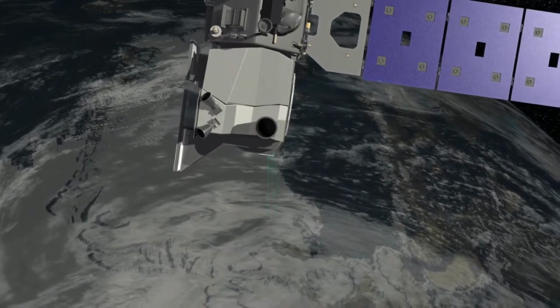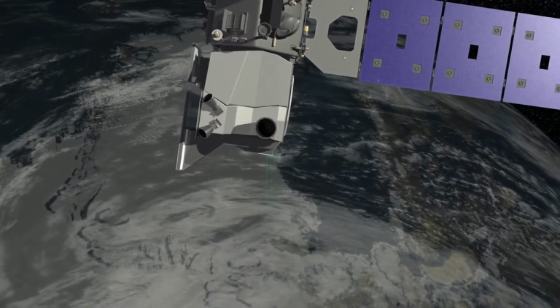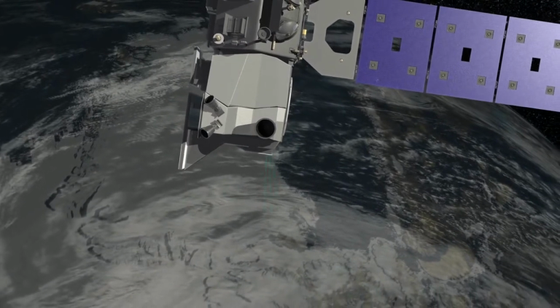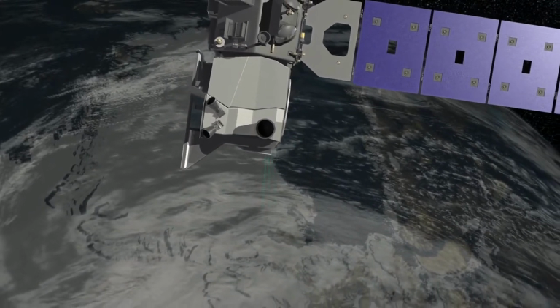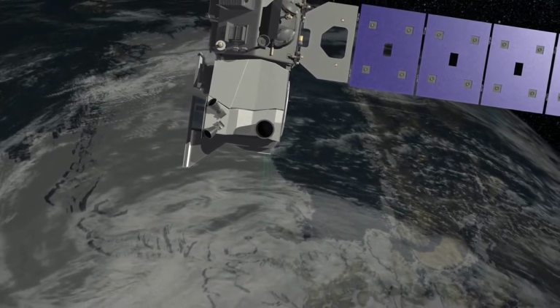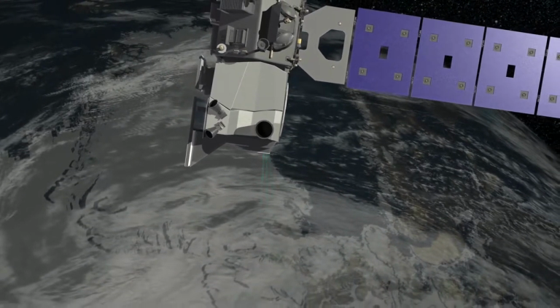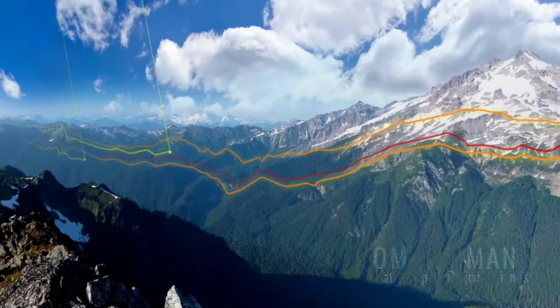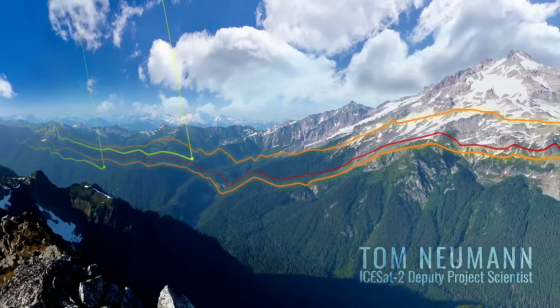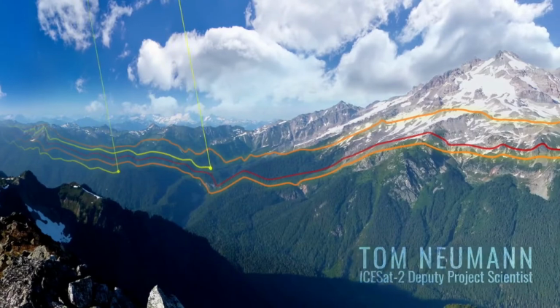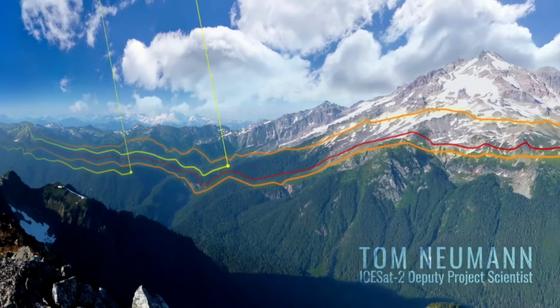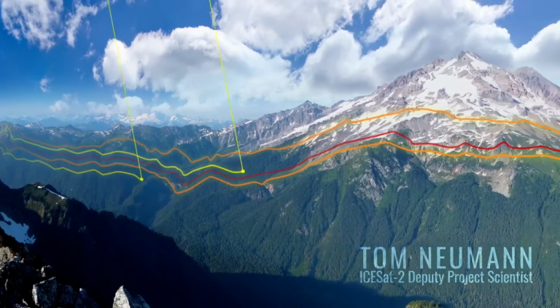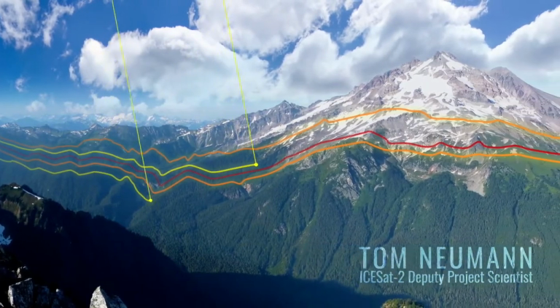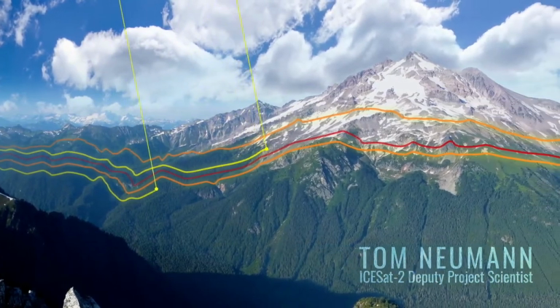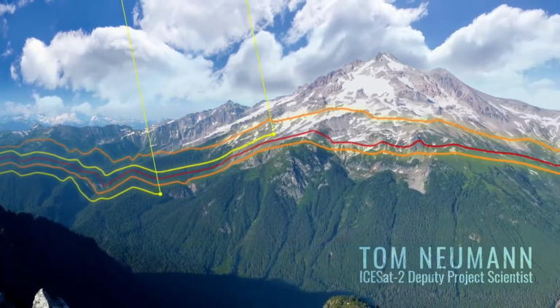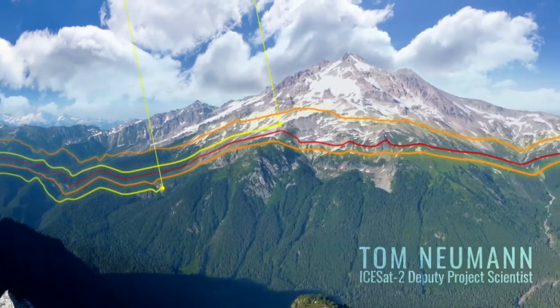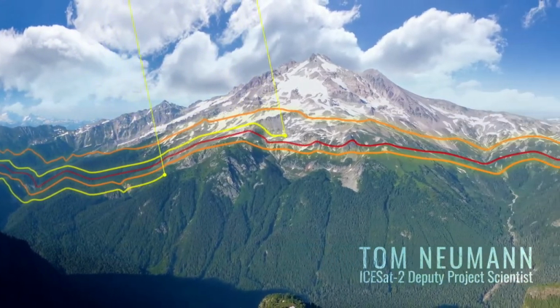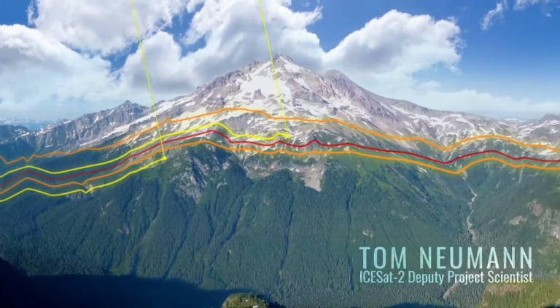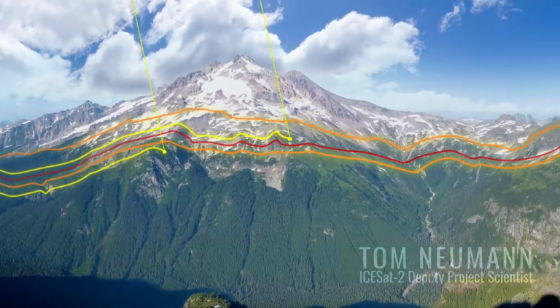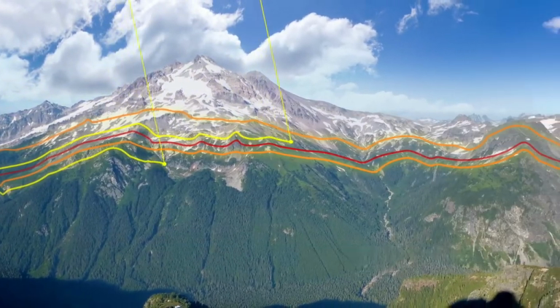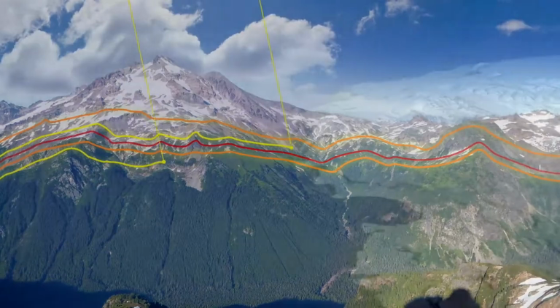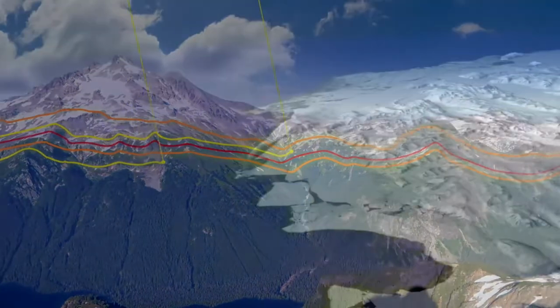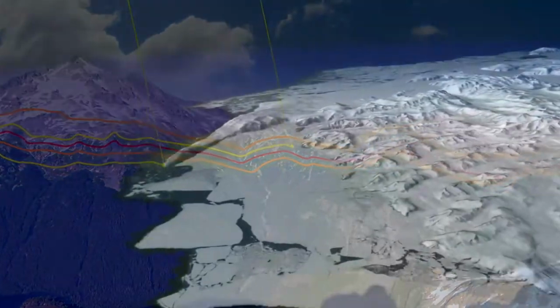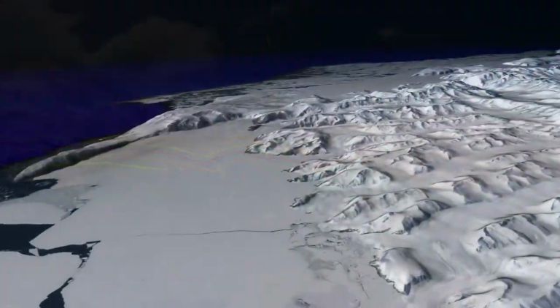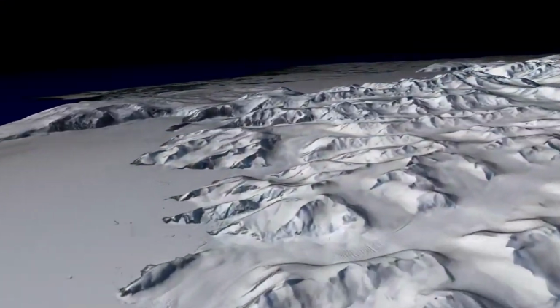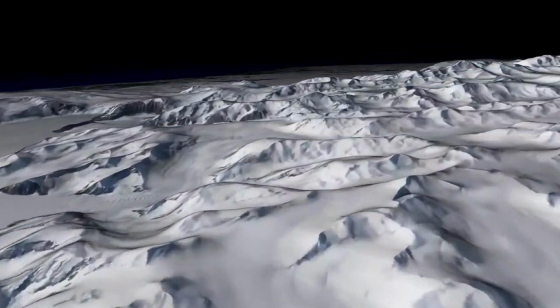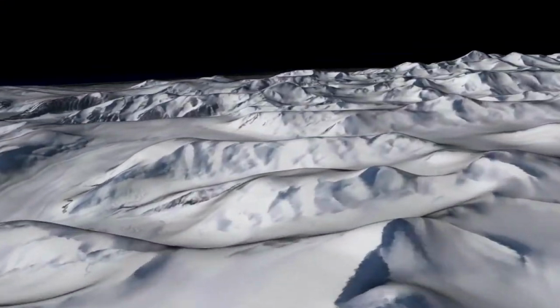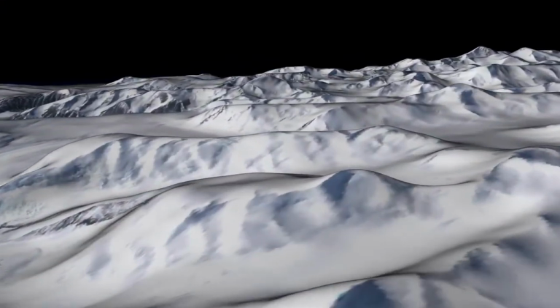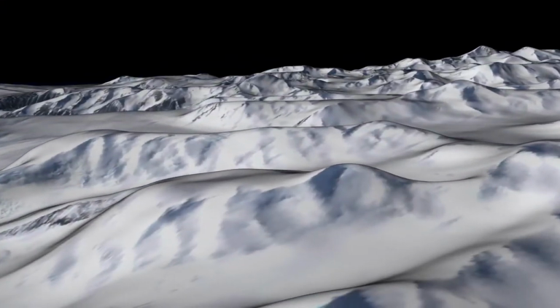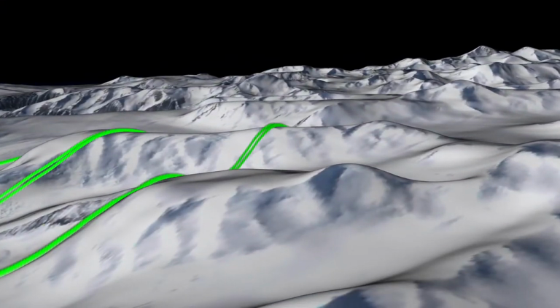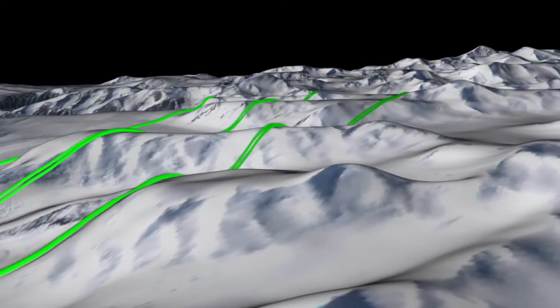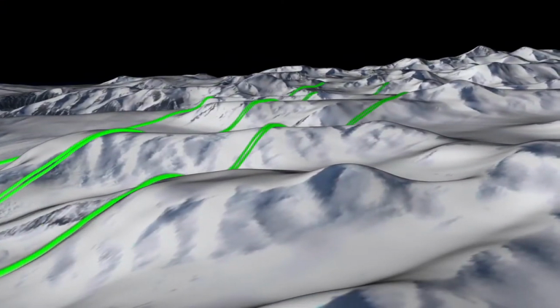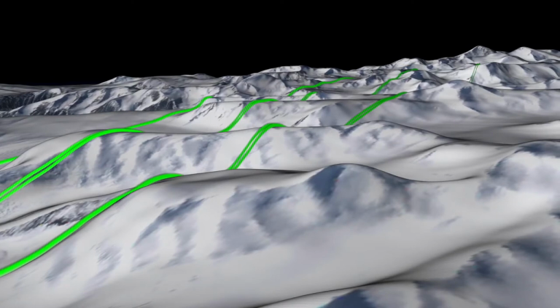ISAT-2 adds the third dimension — the elevation. Repeating measurements from ISAT-2 will allow us to measure changes in the ice sheets, in the ocean, or on land. ISAT-2 is designed to measure the changes that are going on in the cryosphere, in the polar regions.